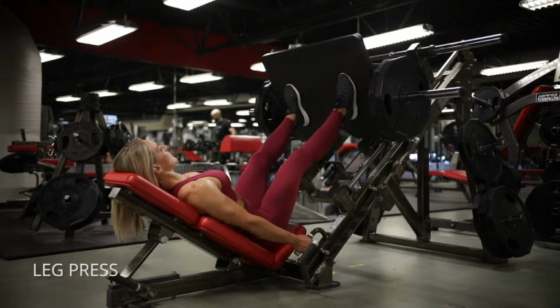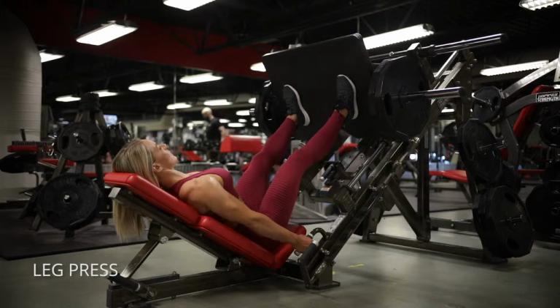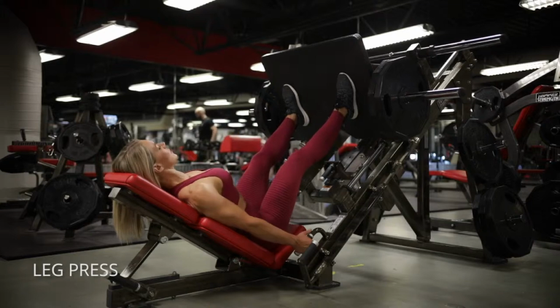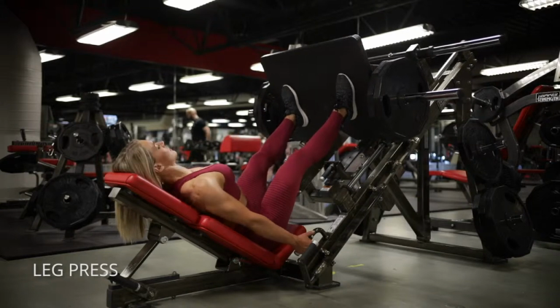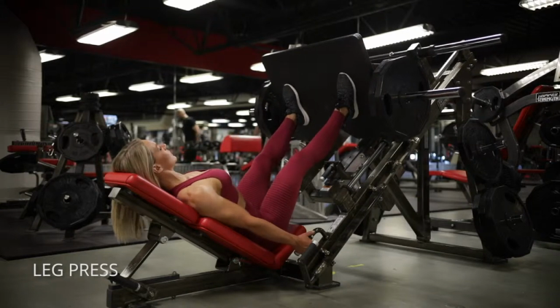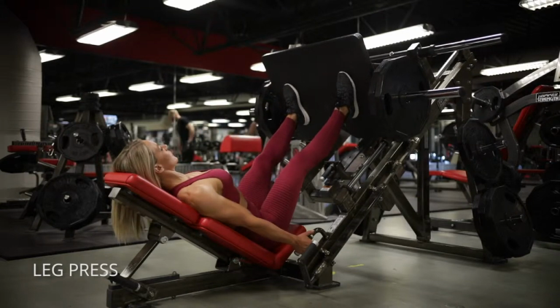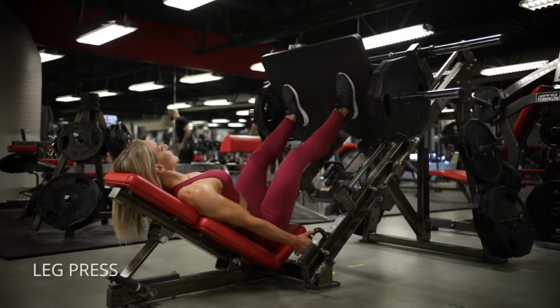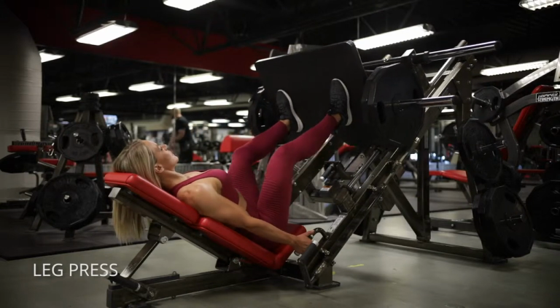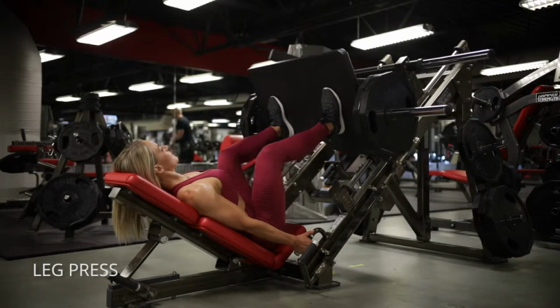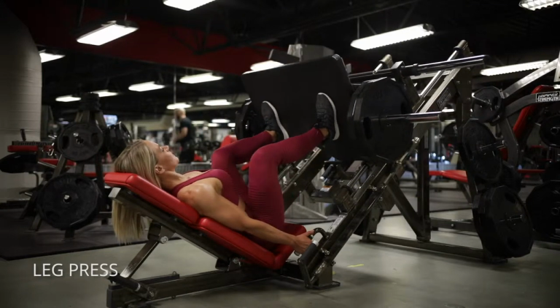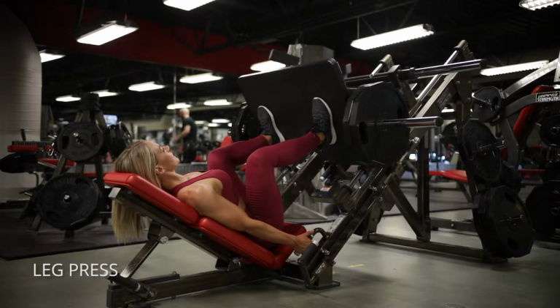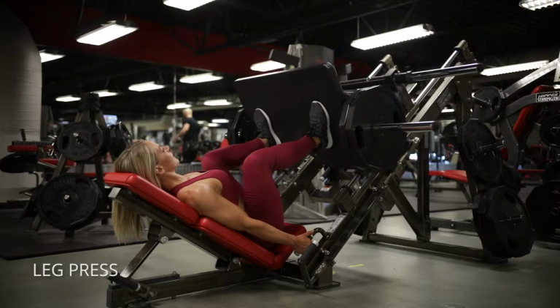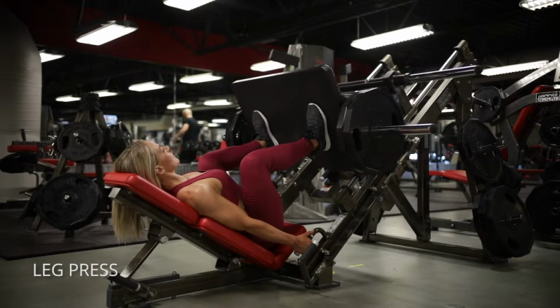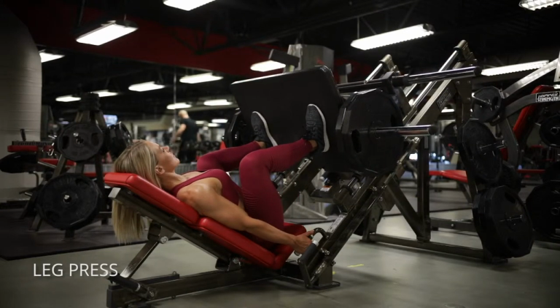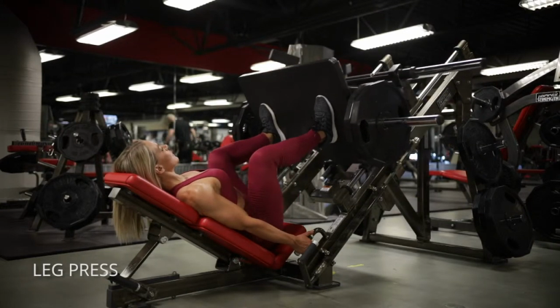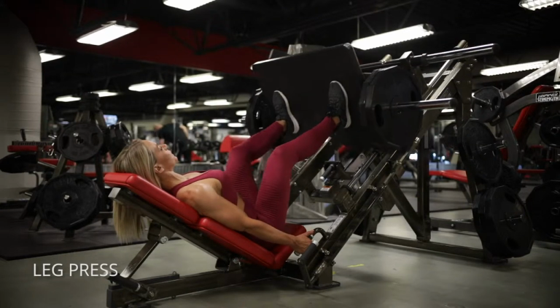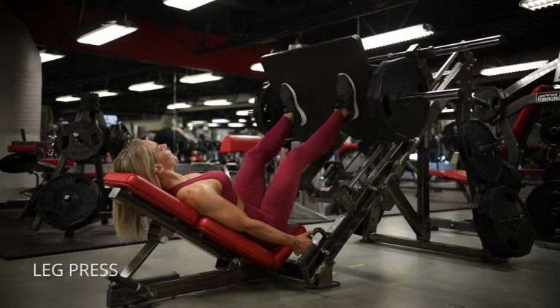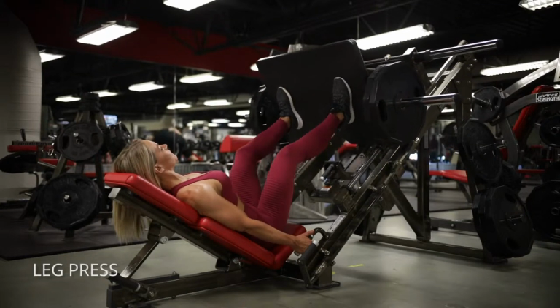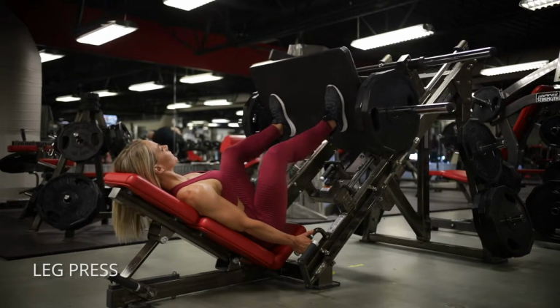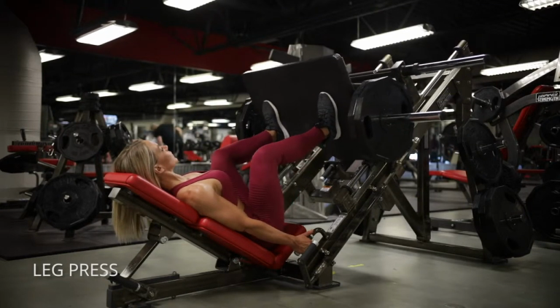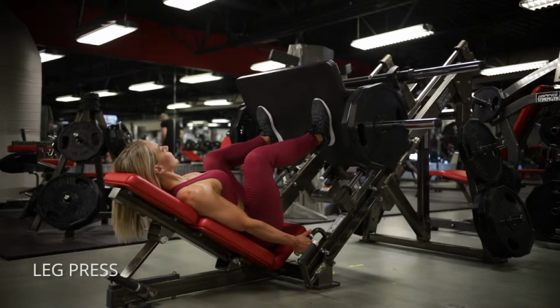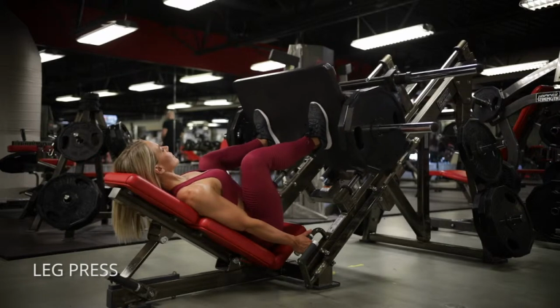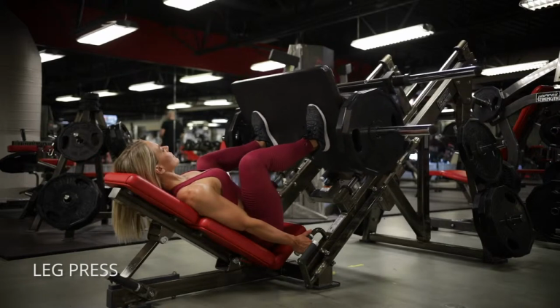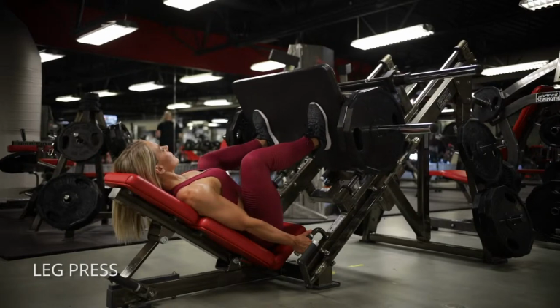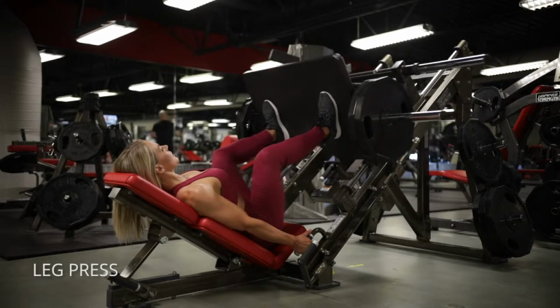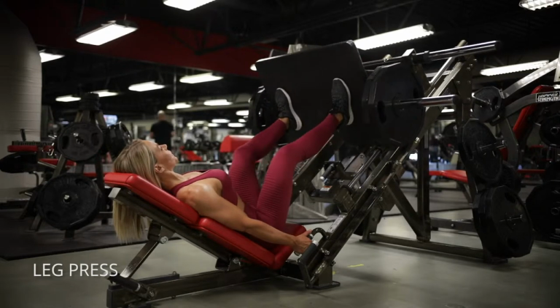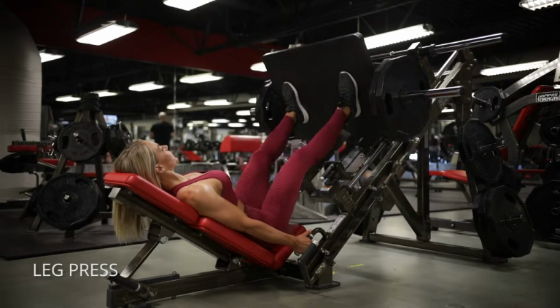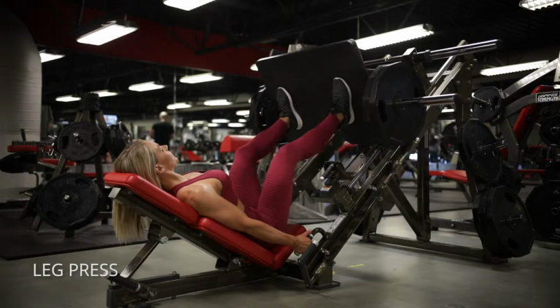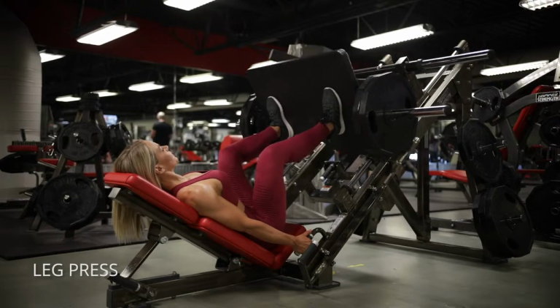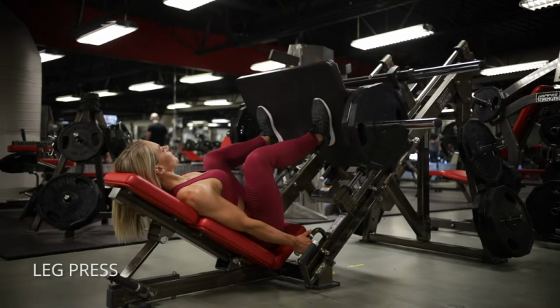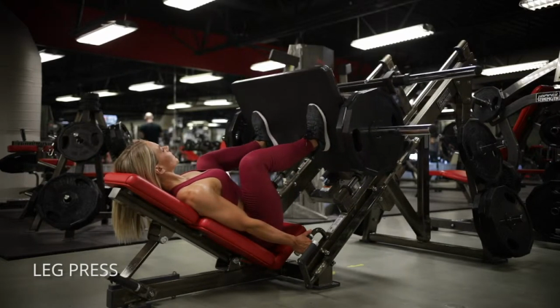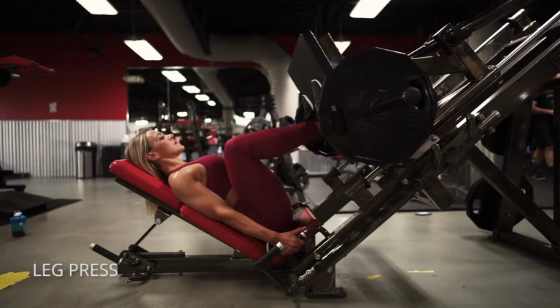On the leg press, a few things. Make sure your knees stay outside of your big toe and don't let your butt come up off that pad. Keep it nice and supported. Dig your back into the pad.